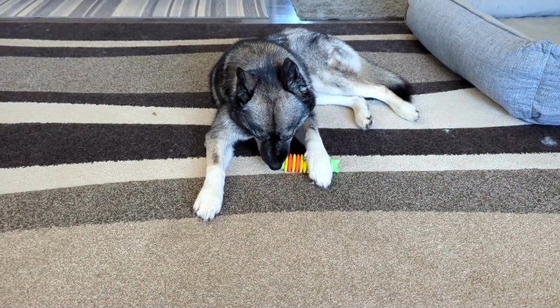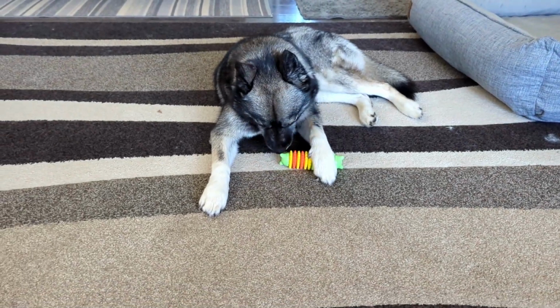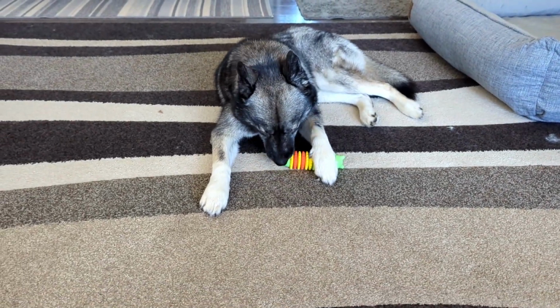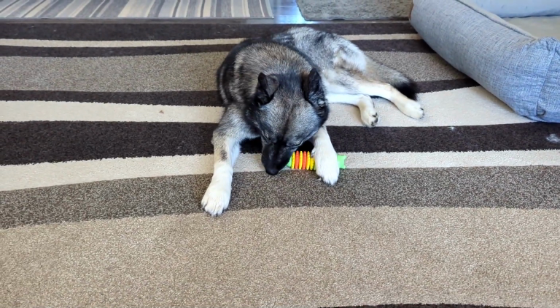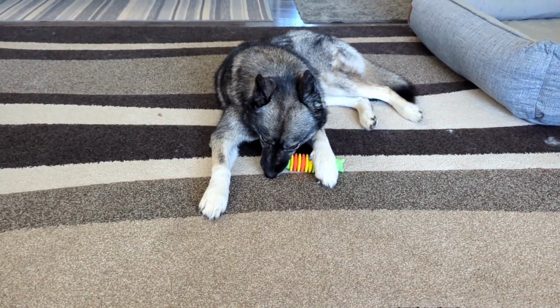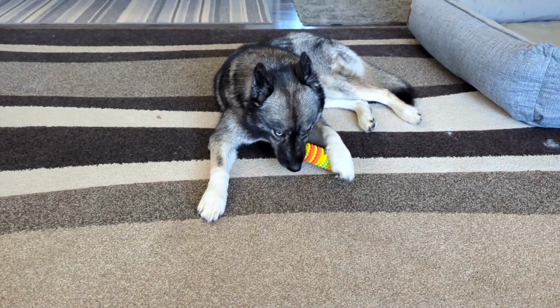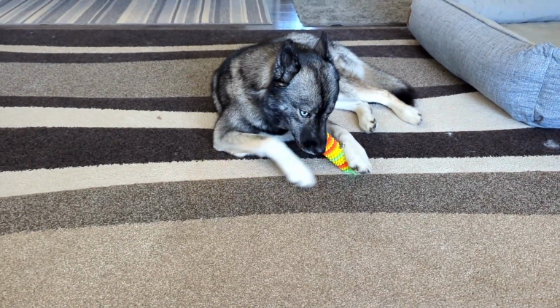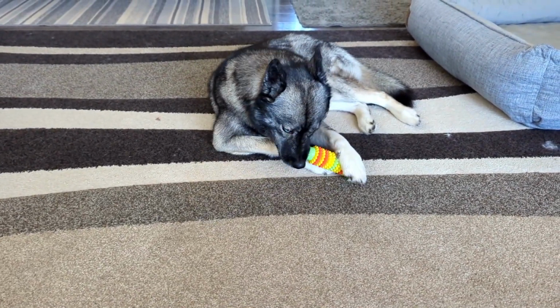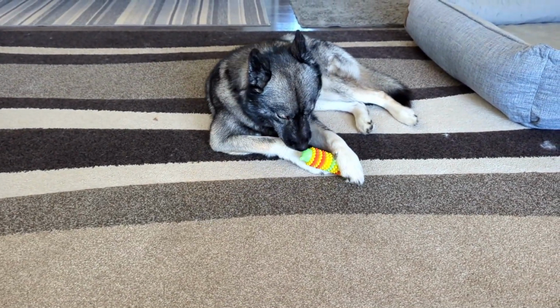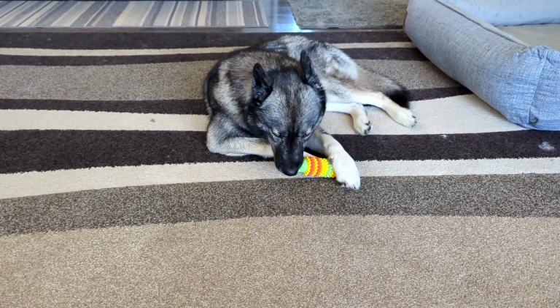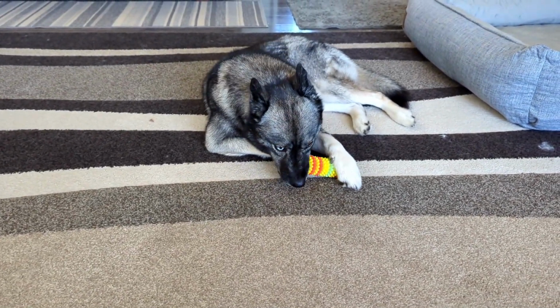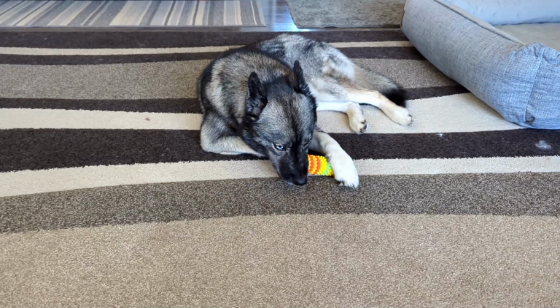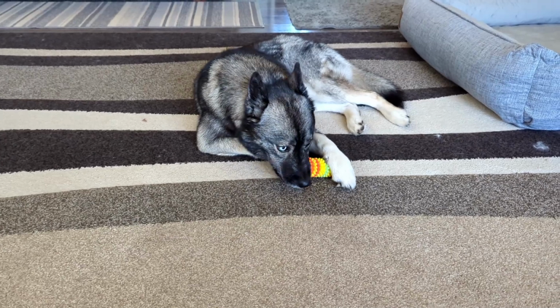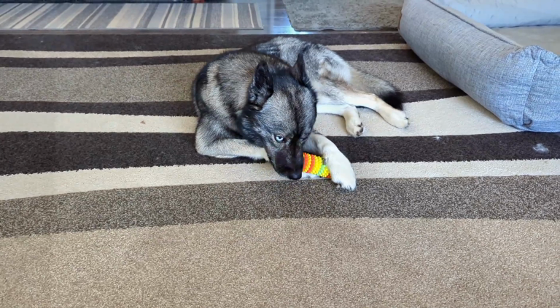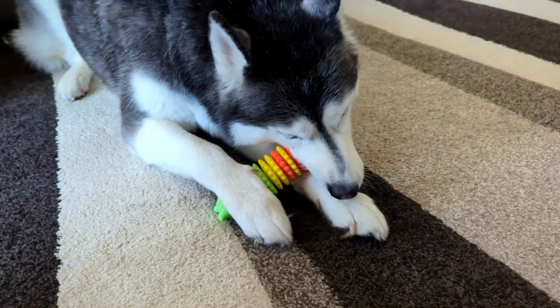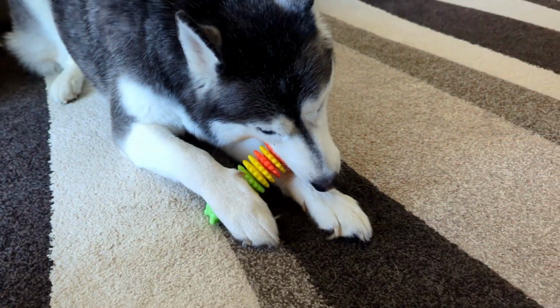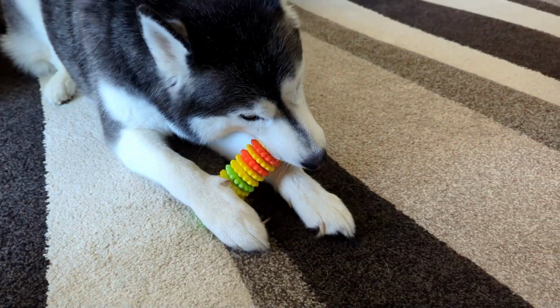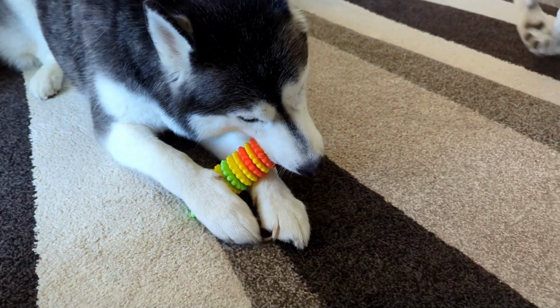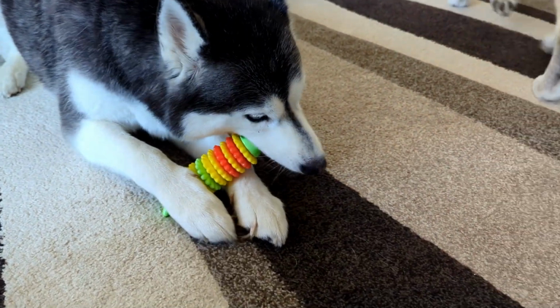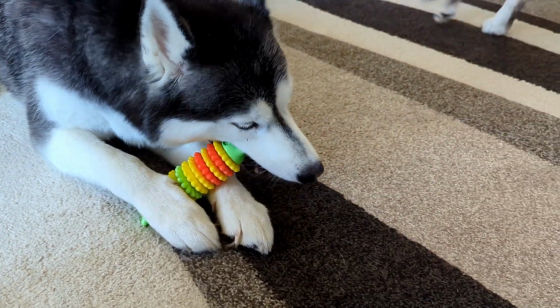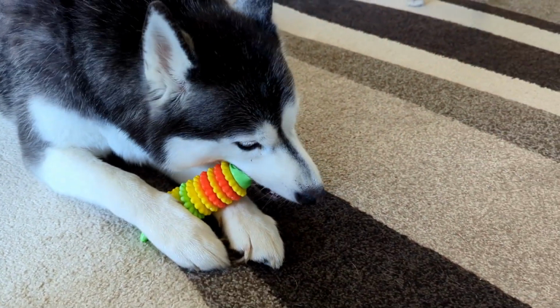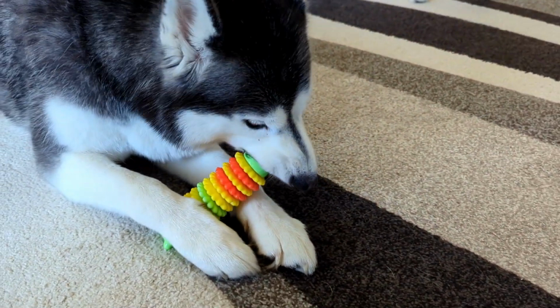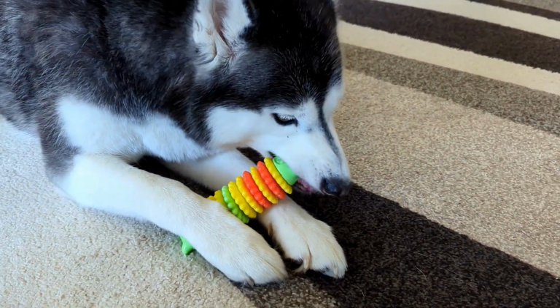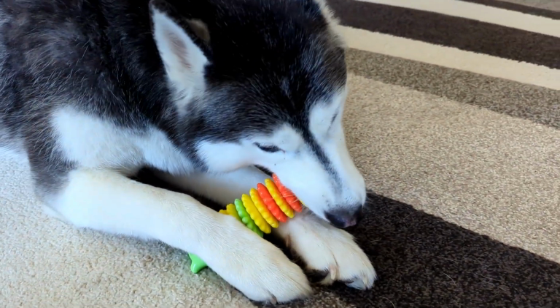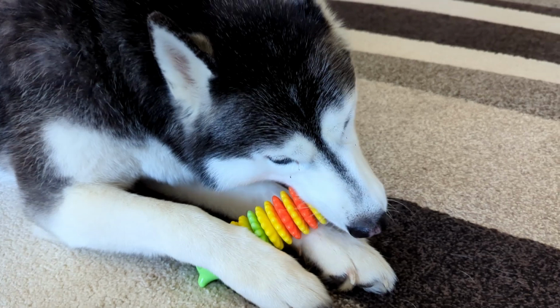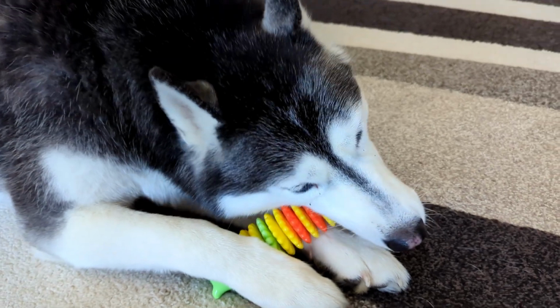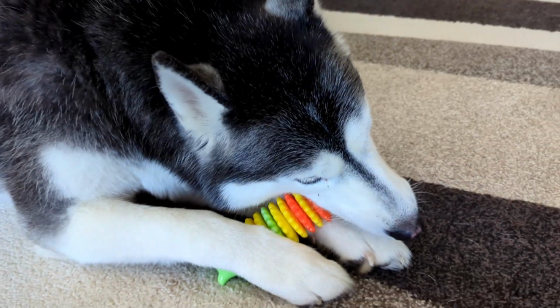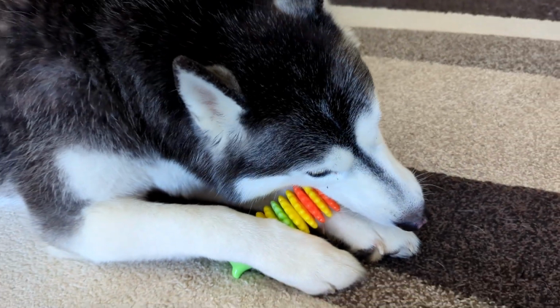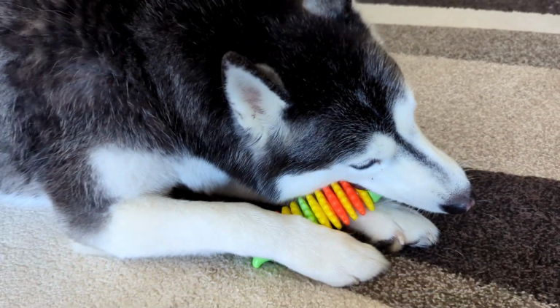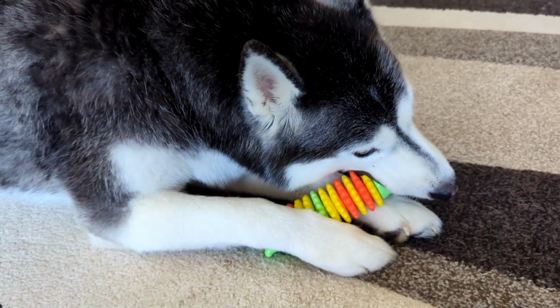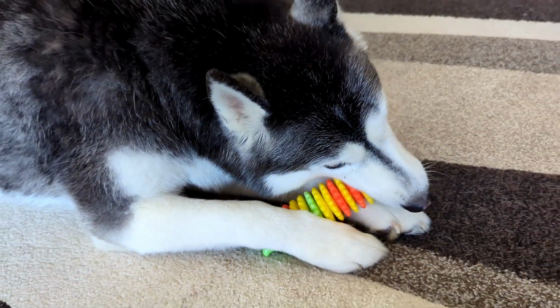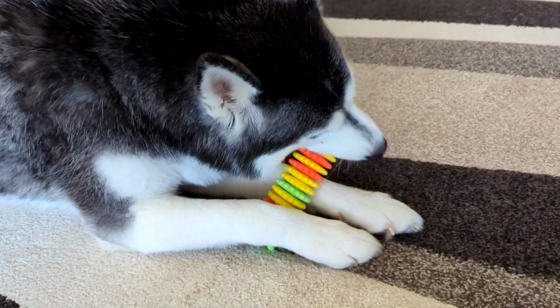Because this is made of rubber, it's pretty flexible and even aggressive chewers are going to take quite a while before they get any pieces off of this. As always, if your dog starts to get pieces off of this, it's time to take it away and toss it.